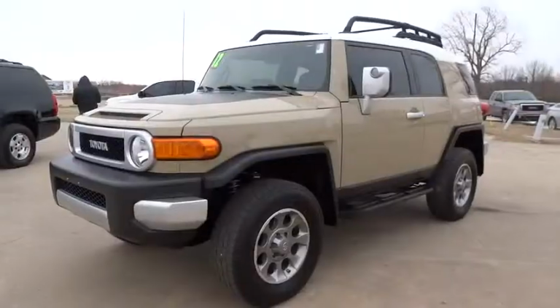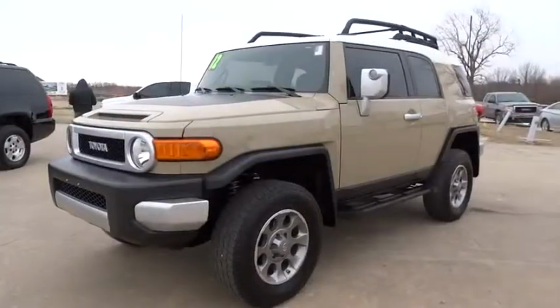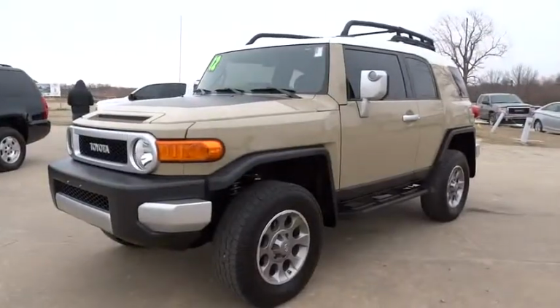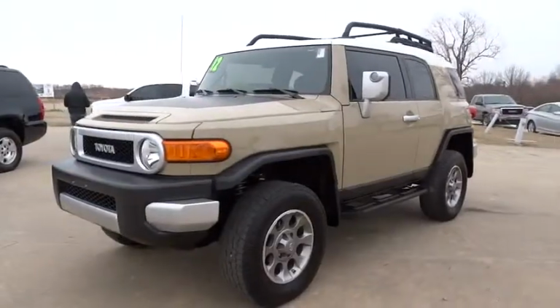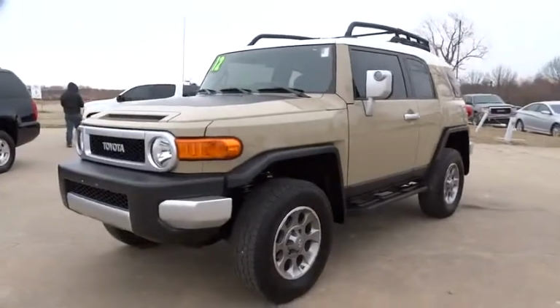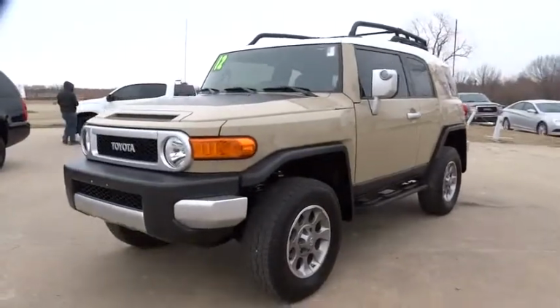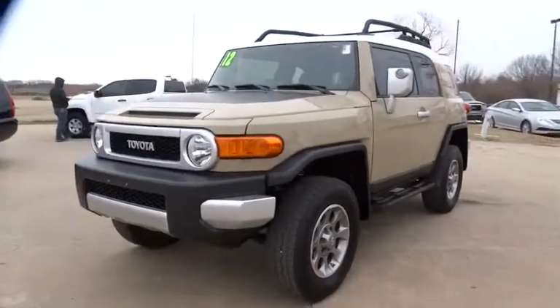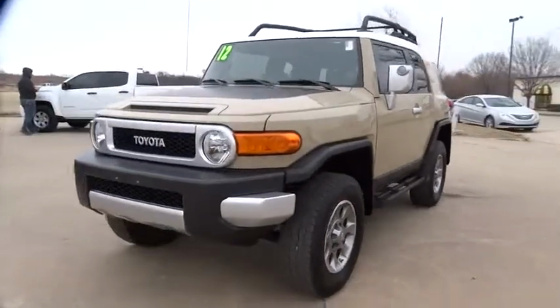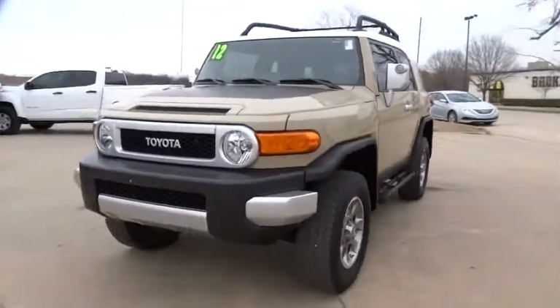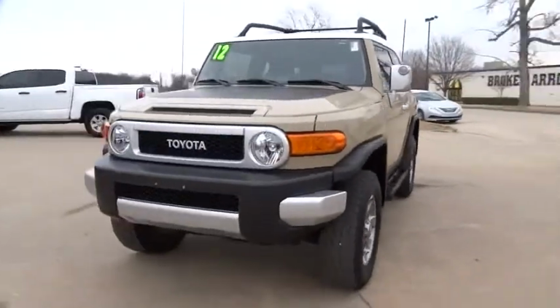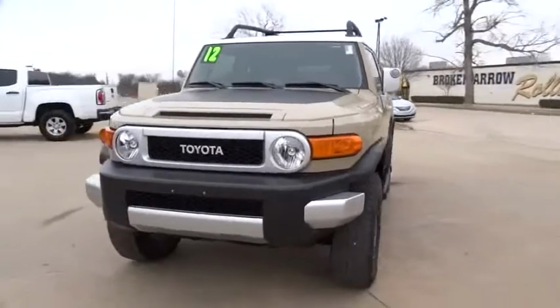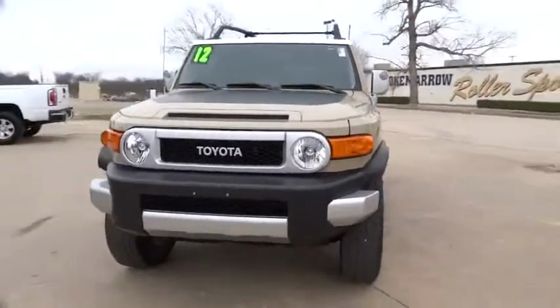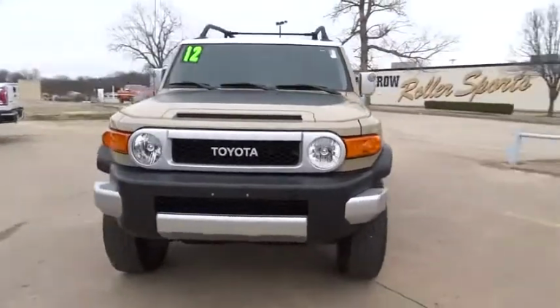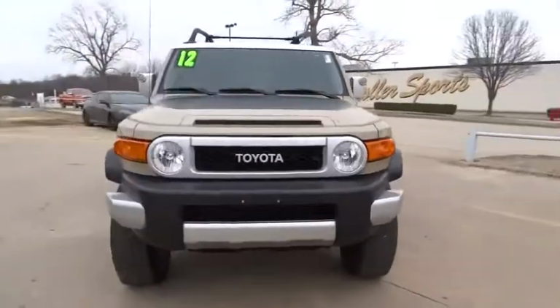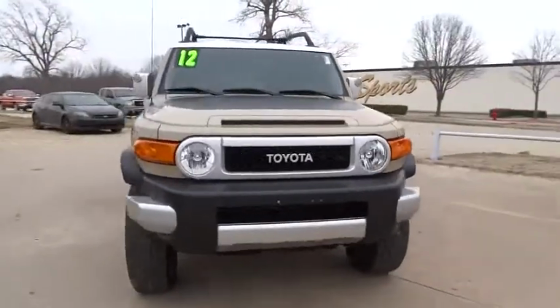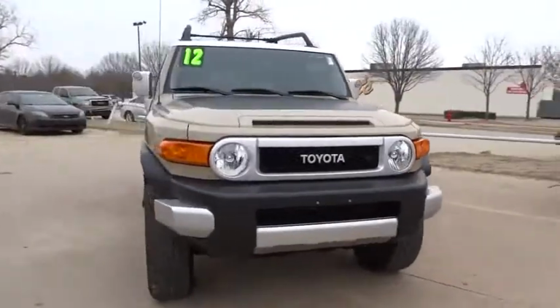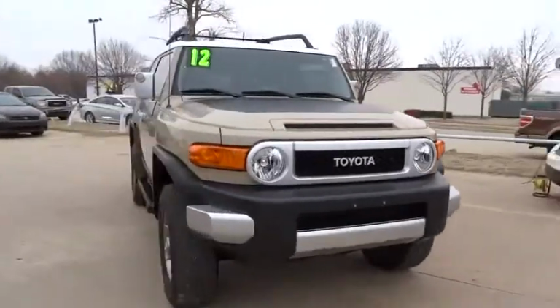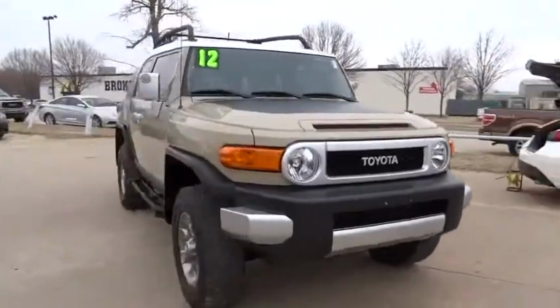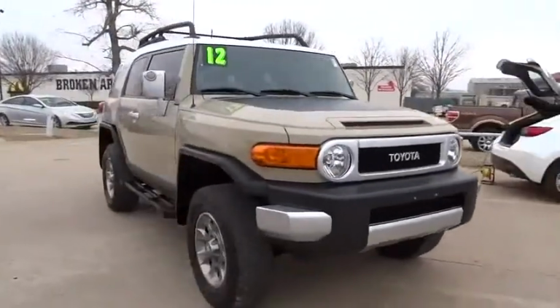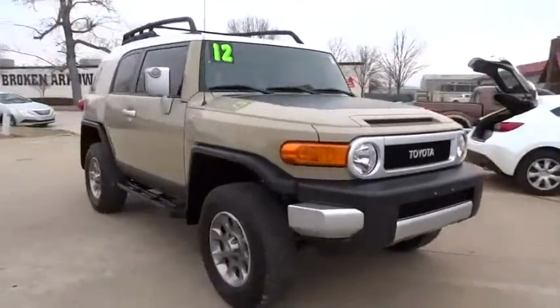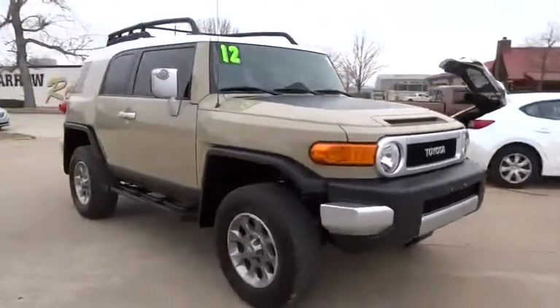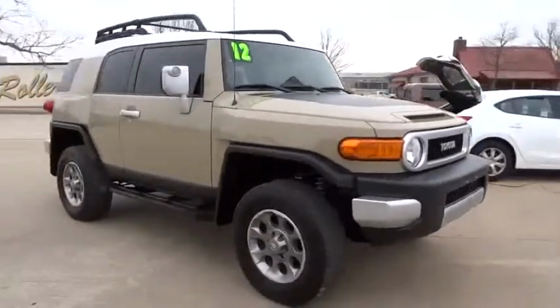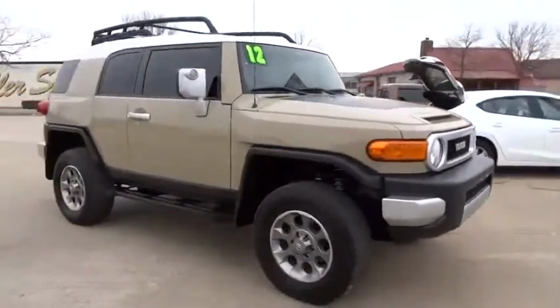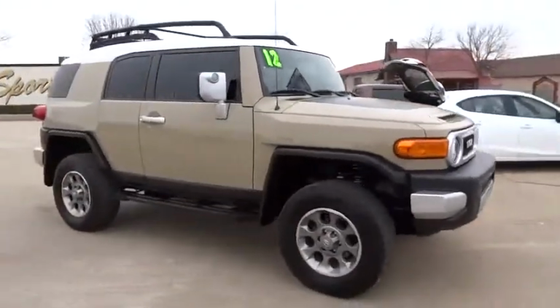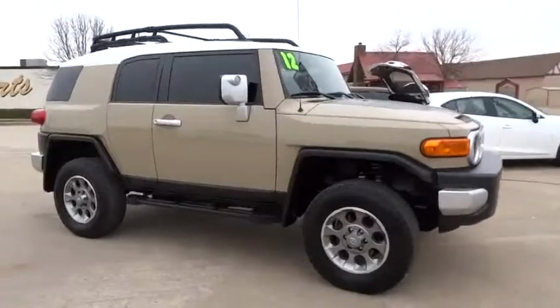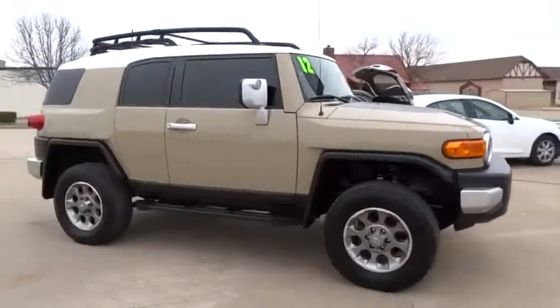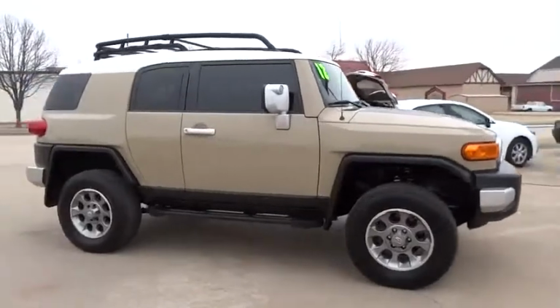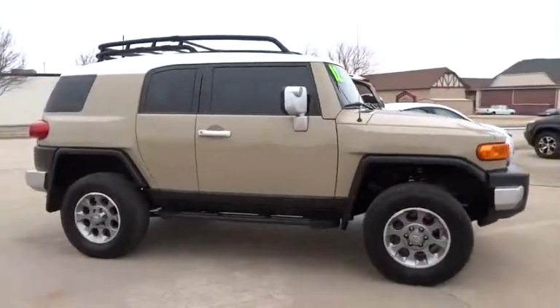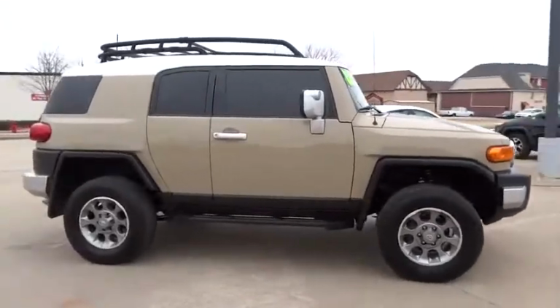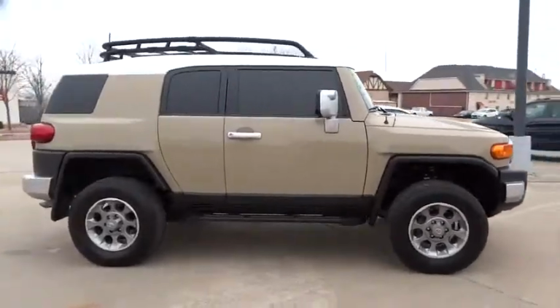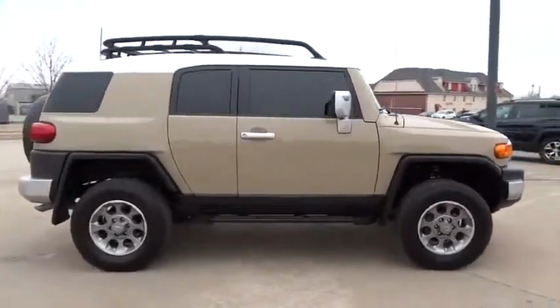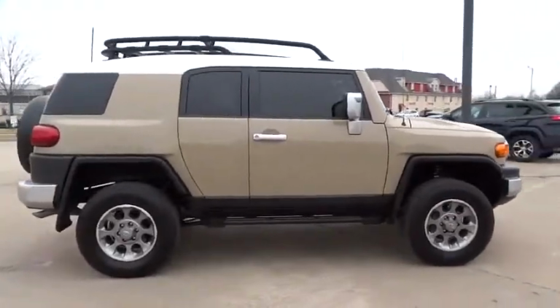The 2012 Toyota FJ Cruiser. It's rugged and sleek and stylish in an unimposing way. This vehicle has less than 45,000 miles.